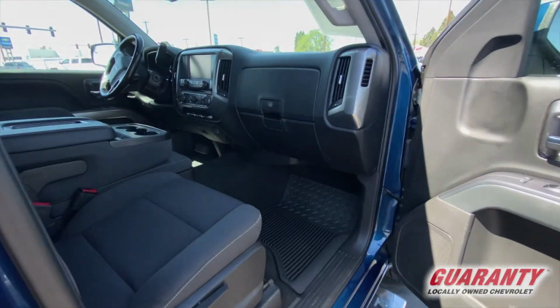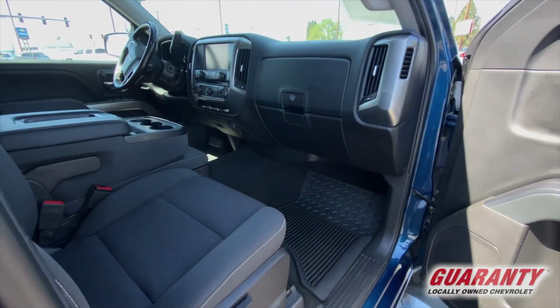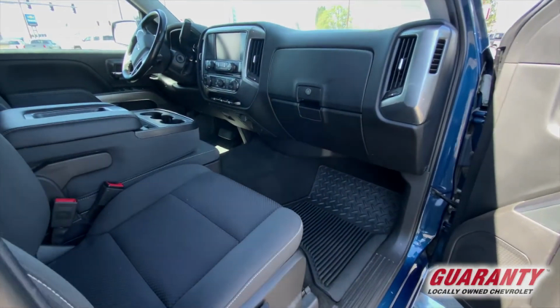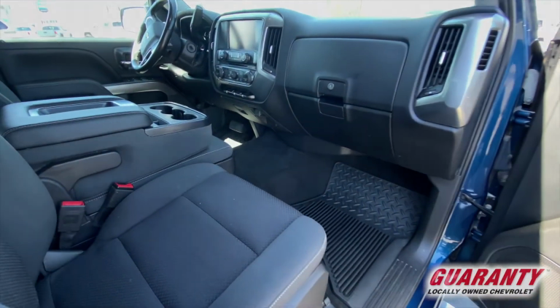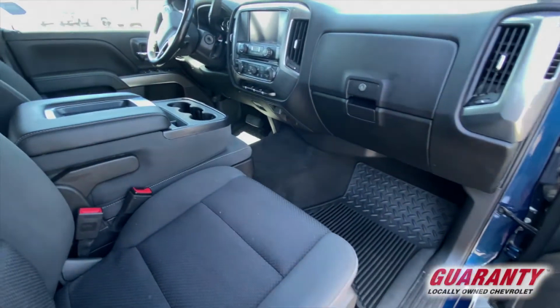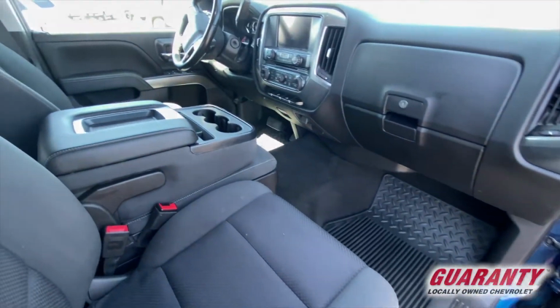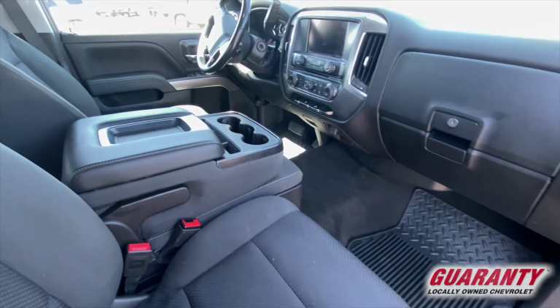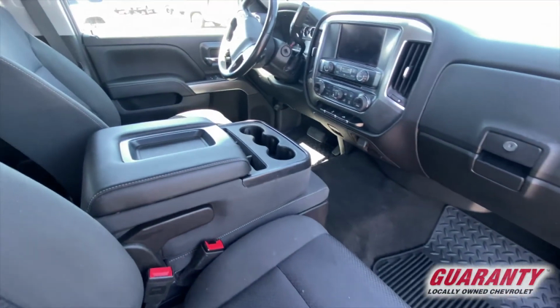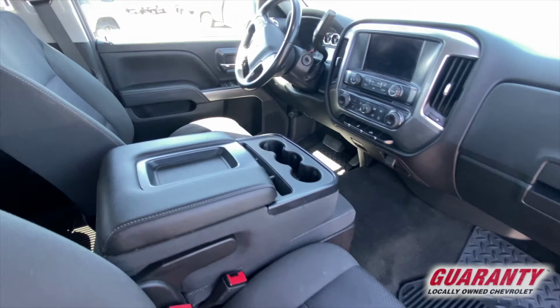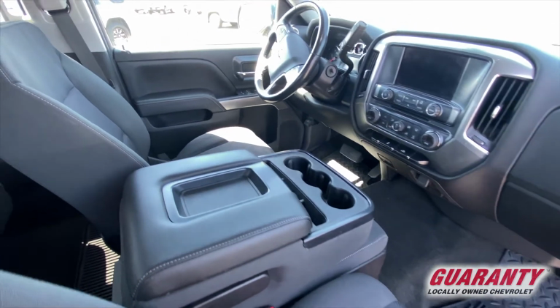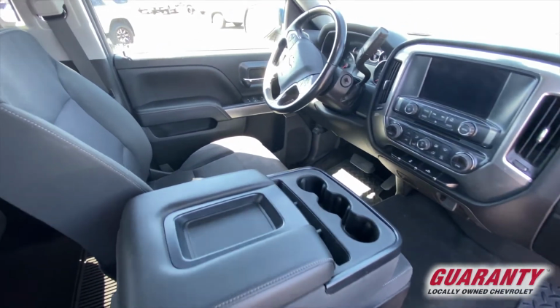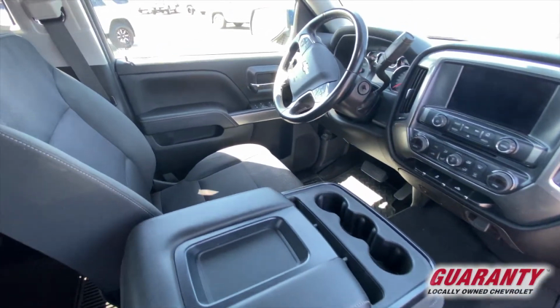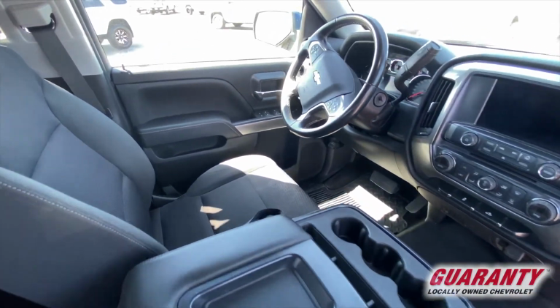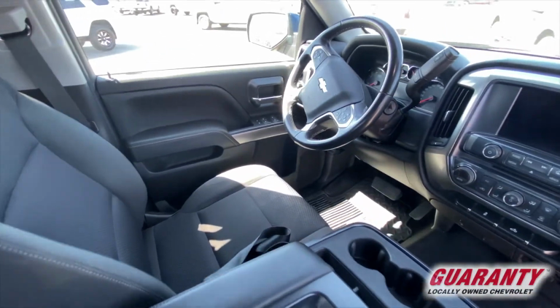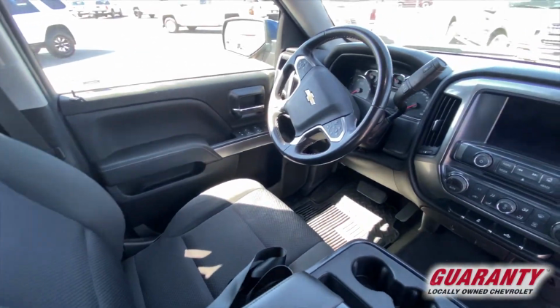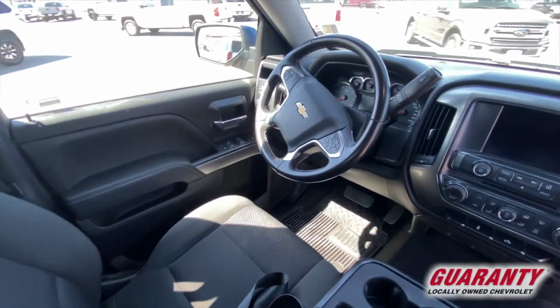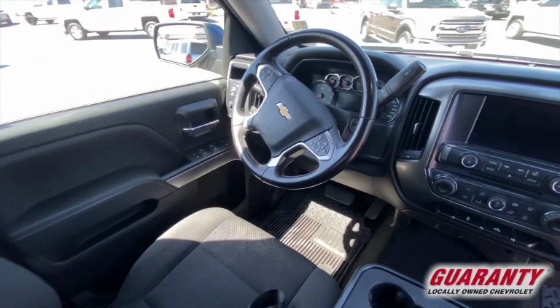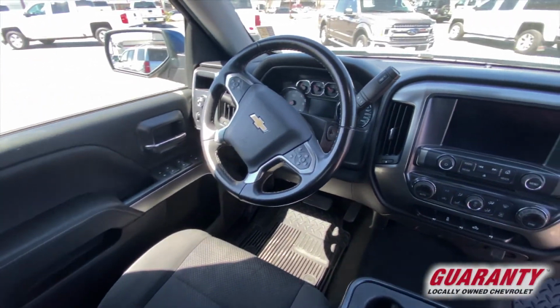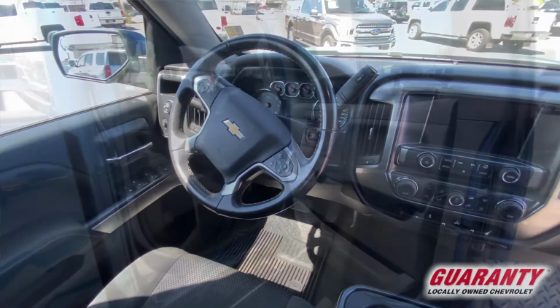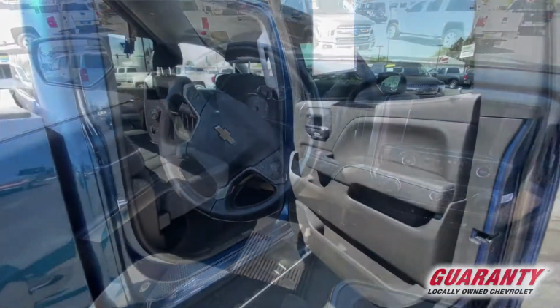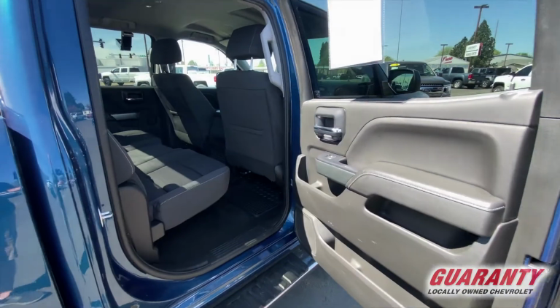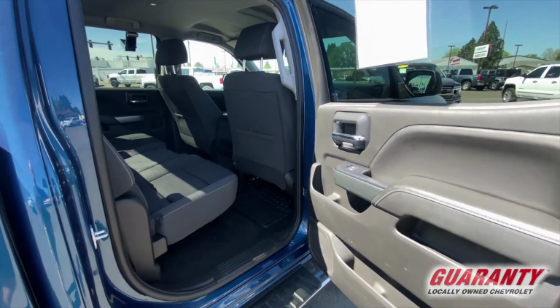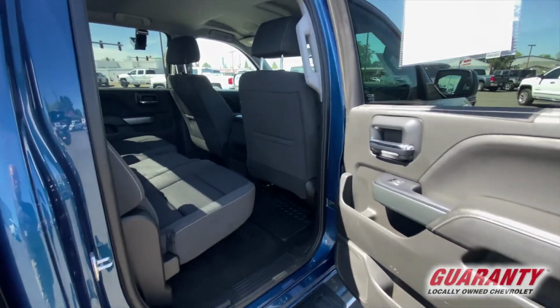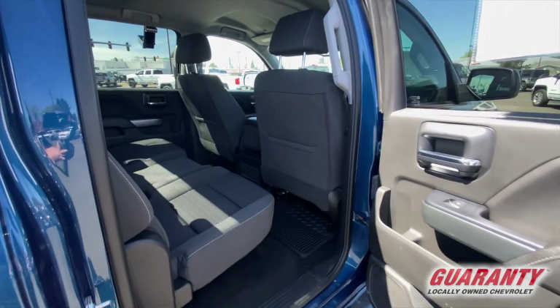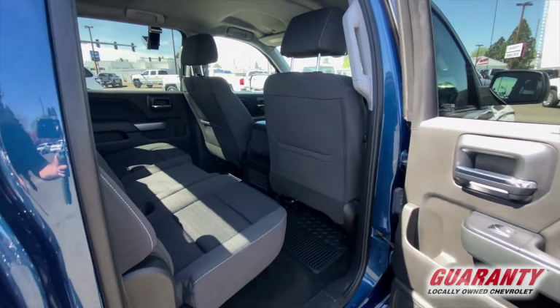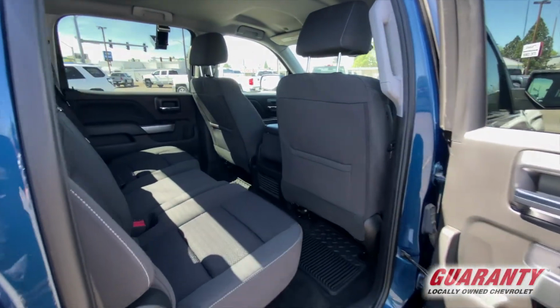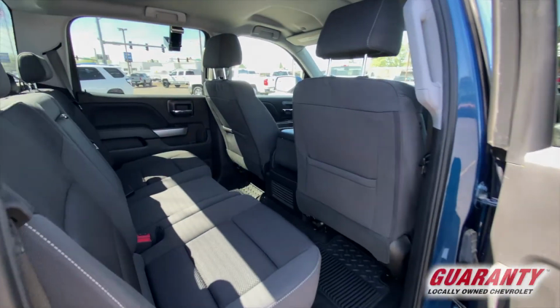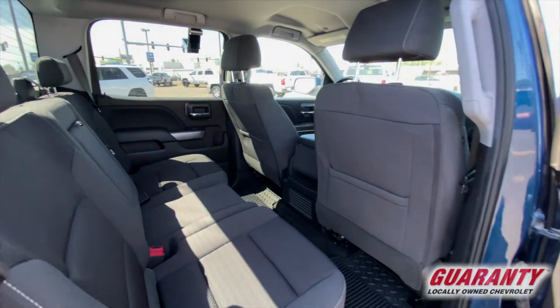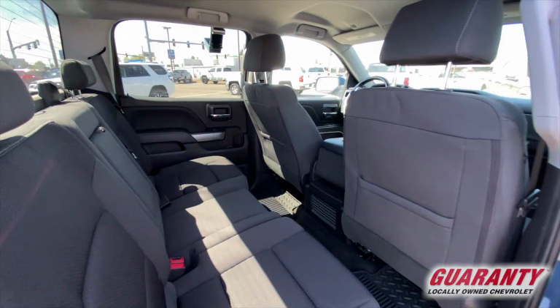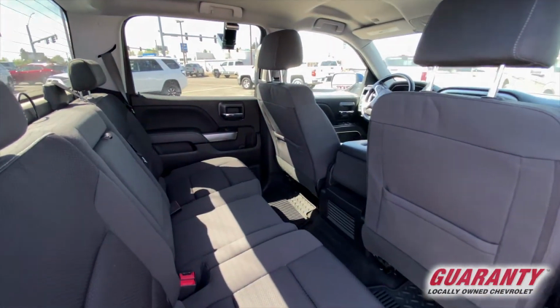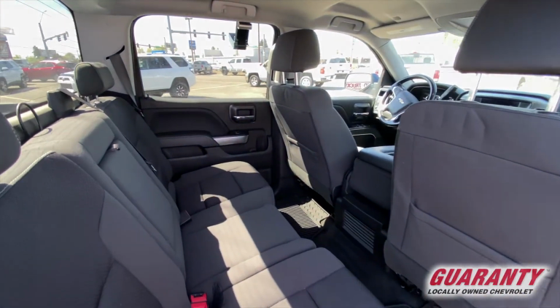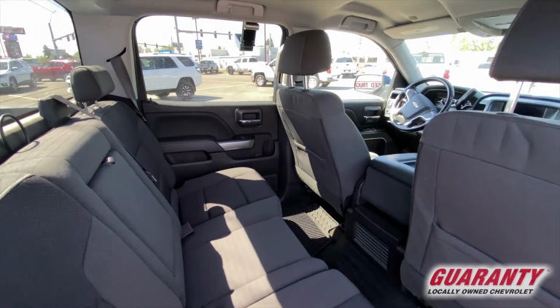Comes with a 5.3 liter gasoline motor backed up by a six-speed automatic transmission. This vehicle has the Bose premium sound system, fog lights, the nice aluminum alloy wheels, and automatic climate control.